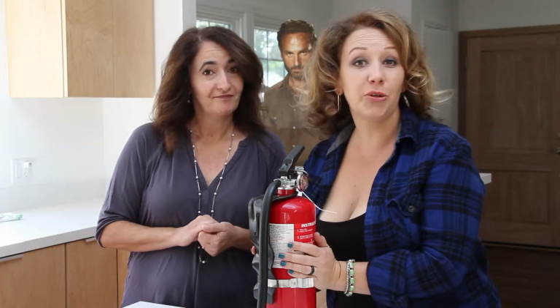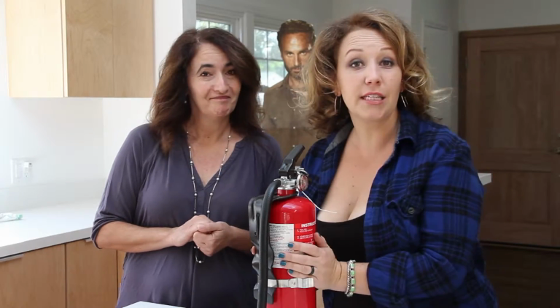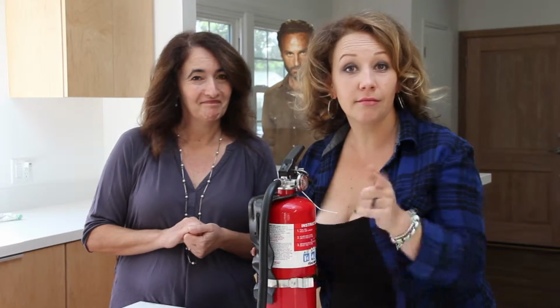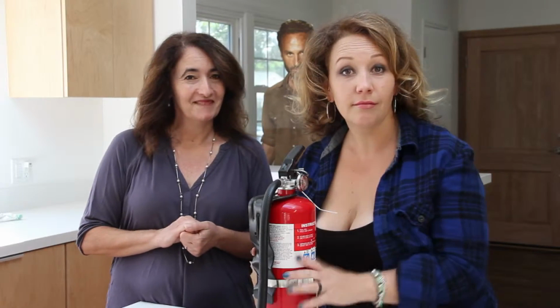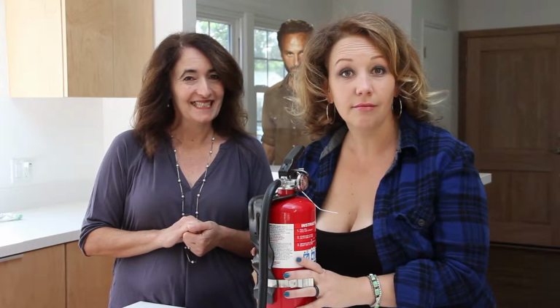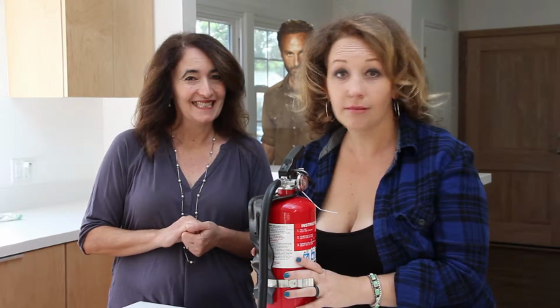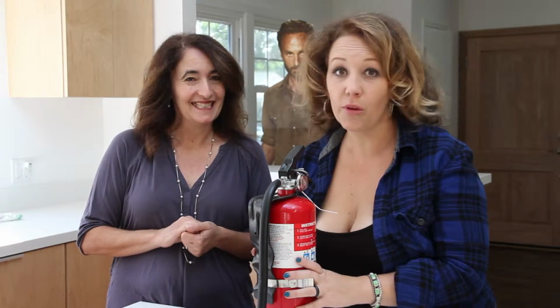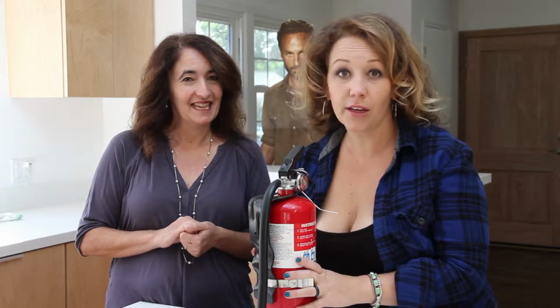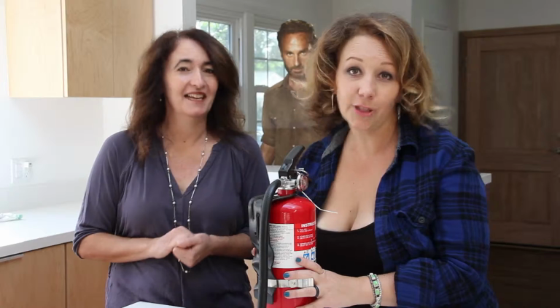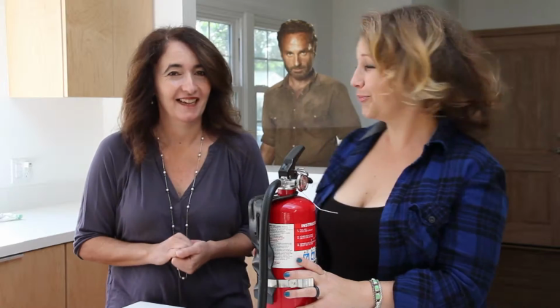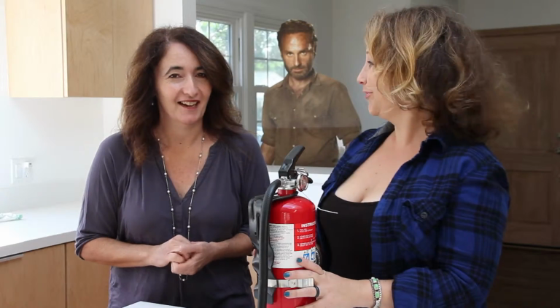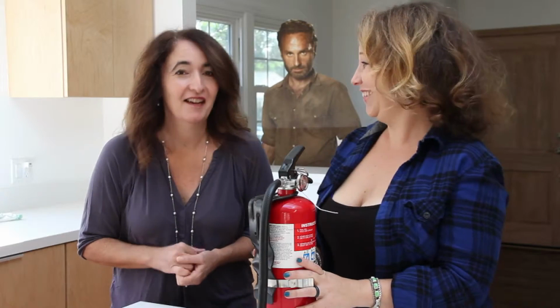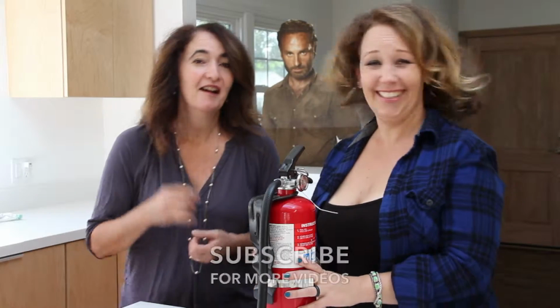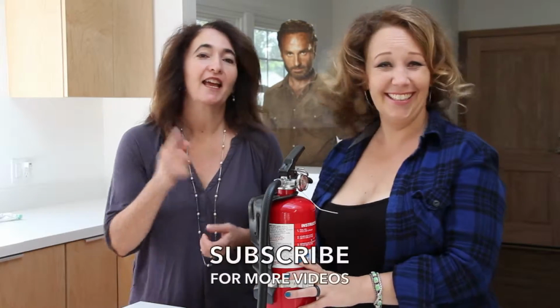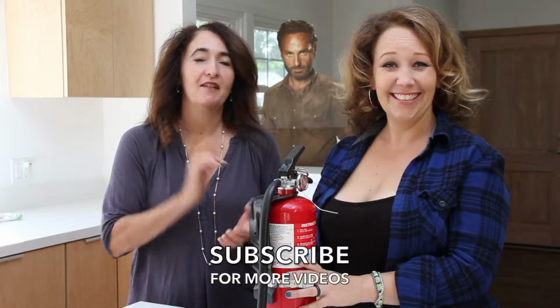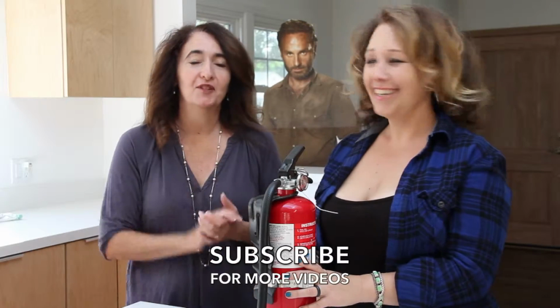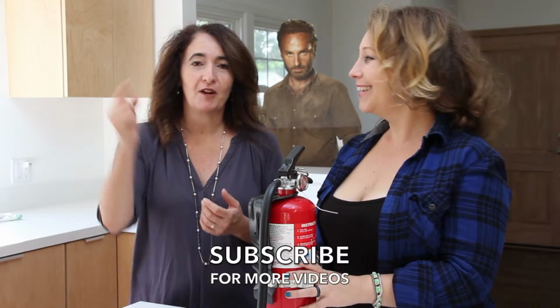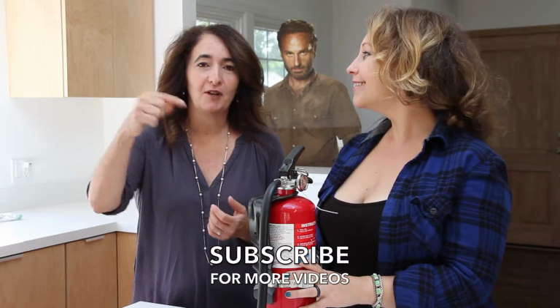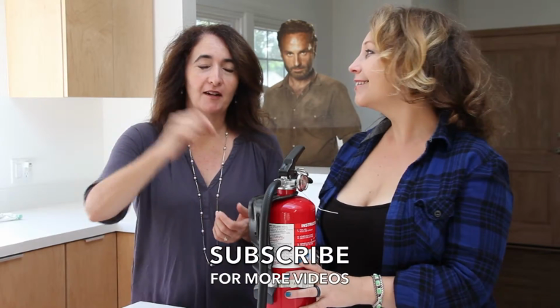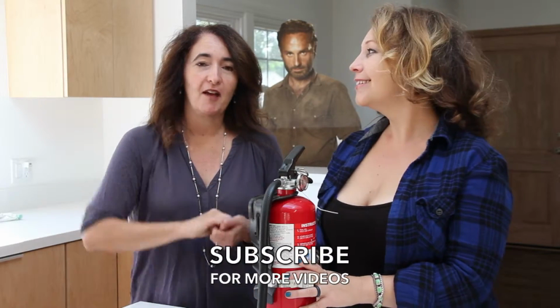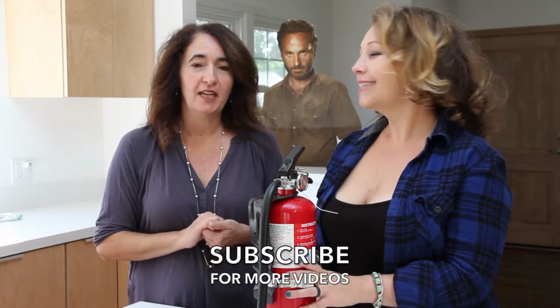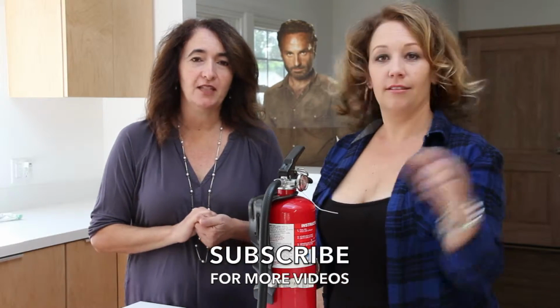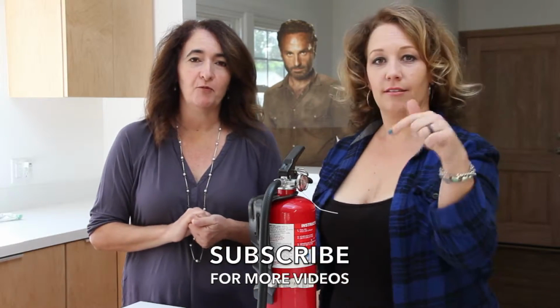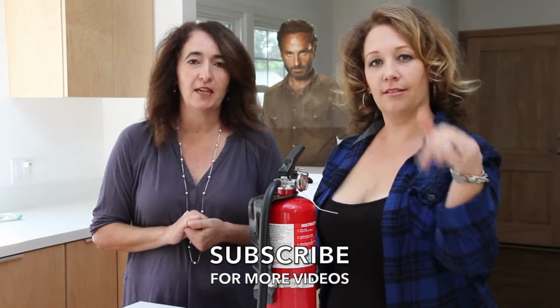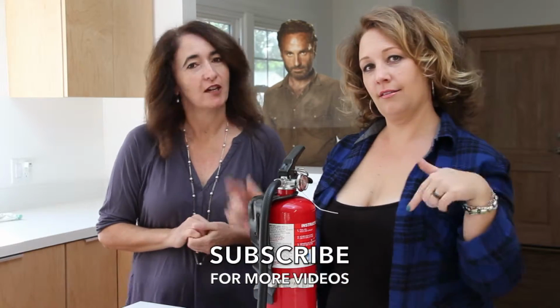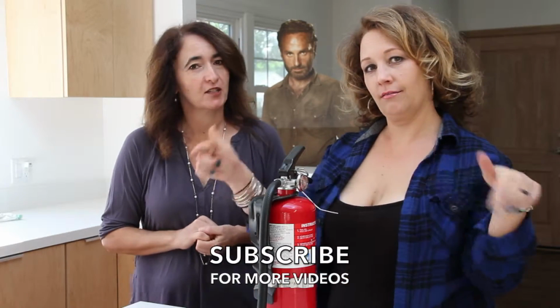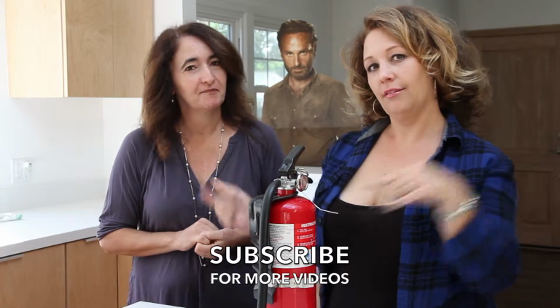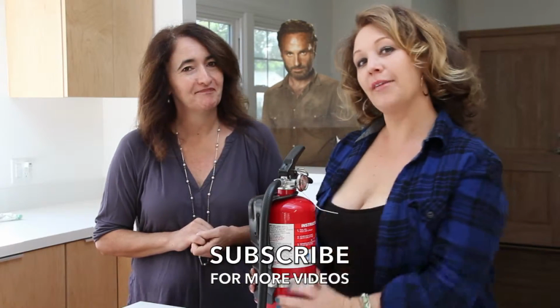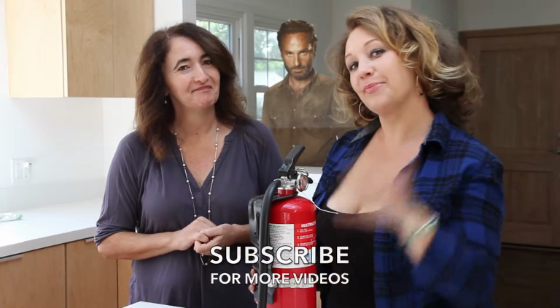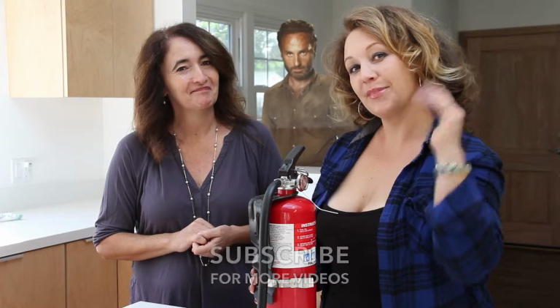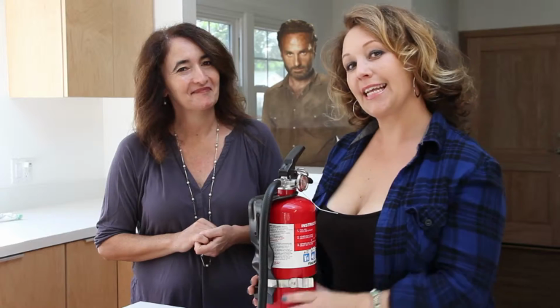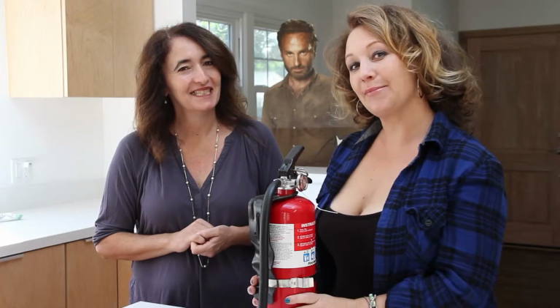Buy two of these — that's the number one thing to do. And subscribe to our videos here, Whiskey and Walkers. See you next time.